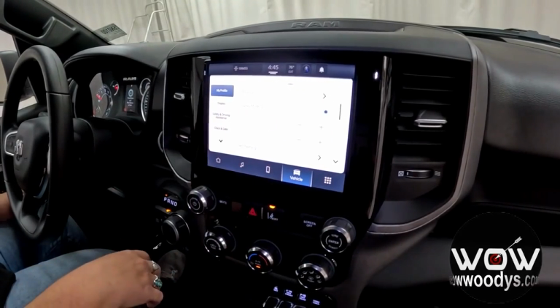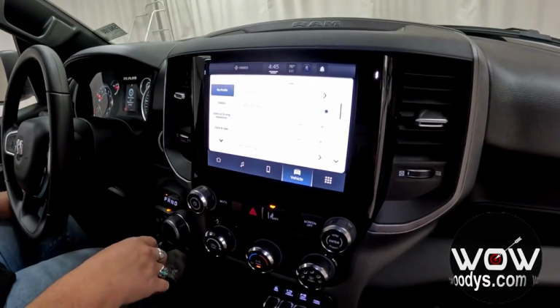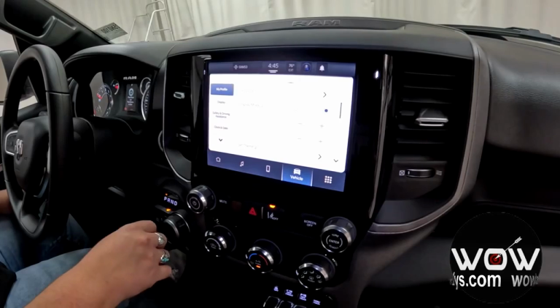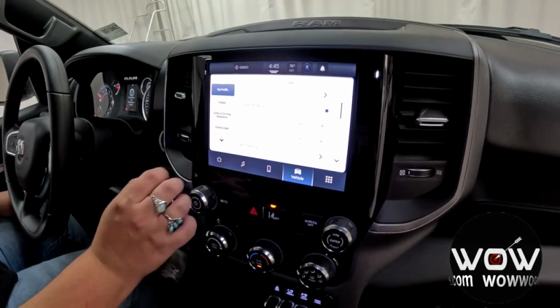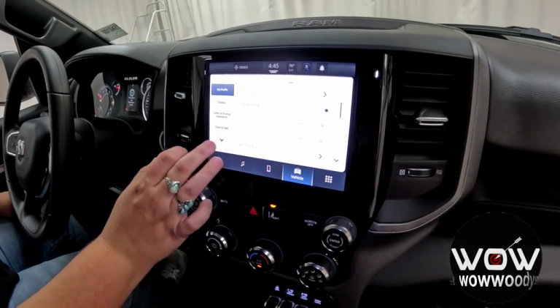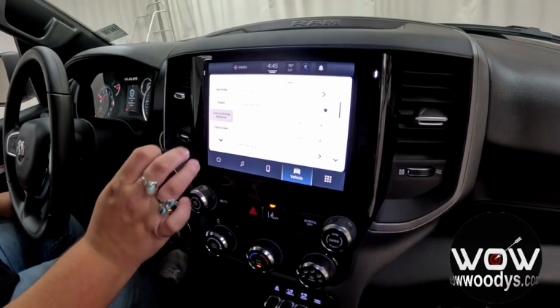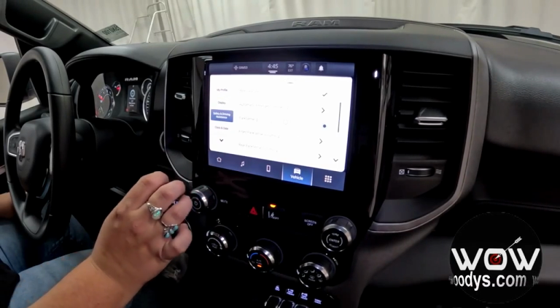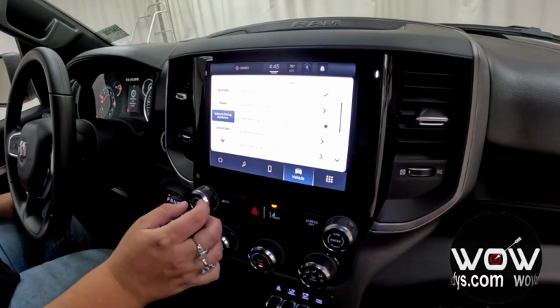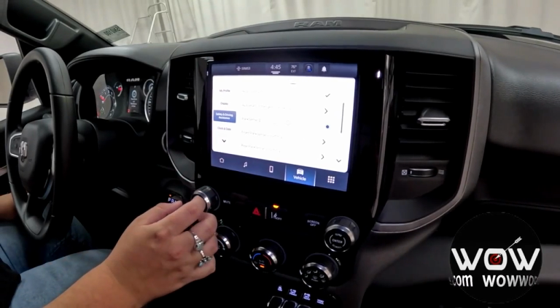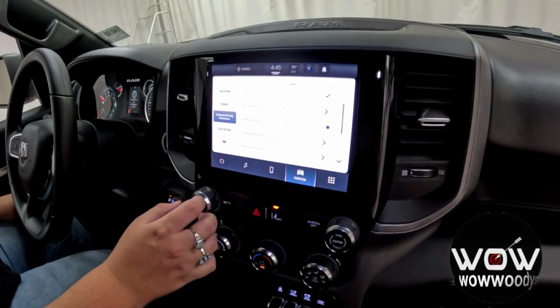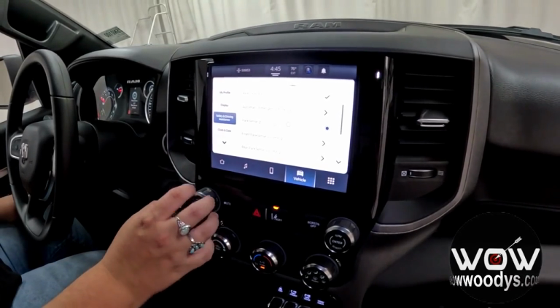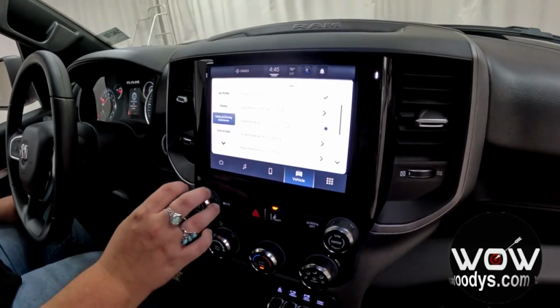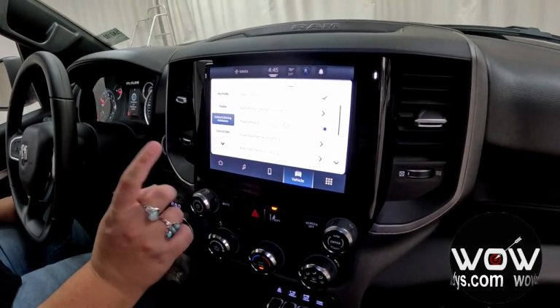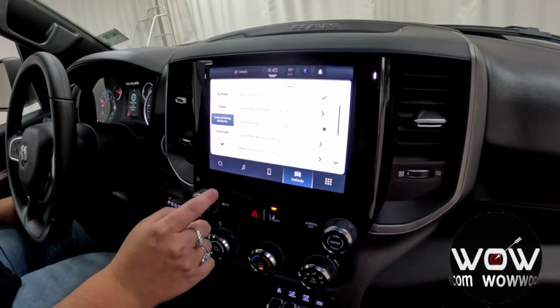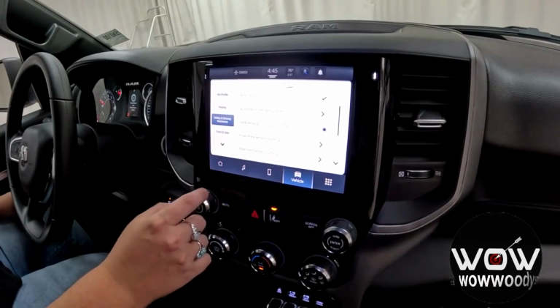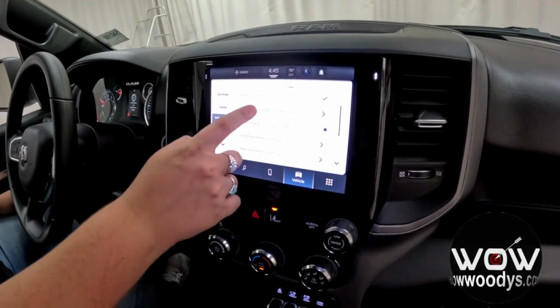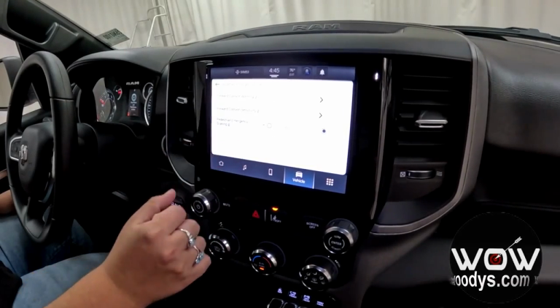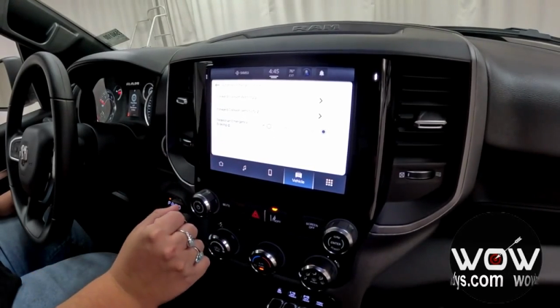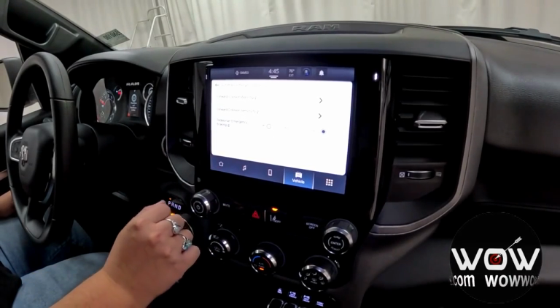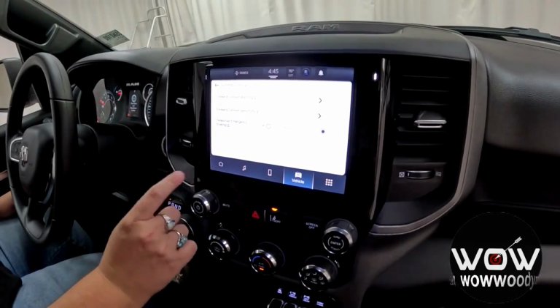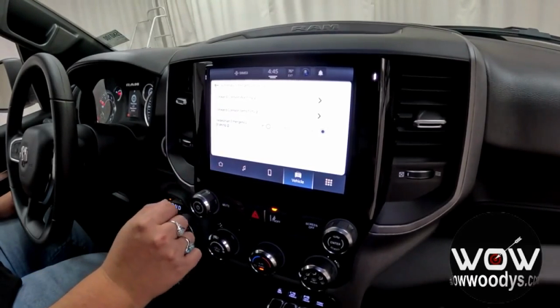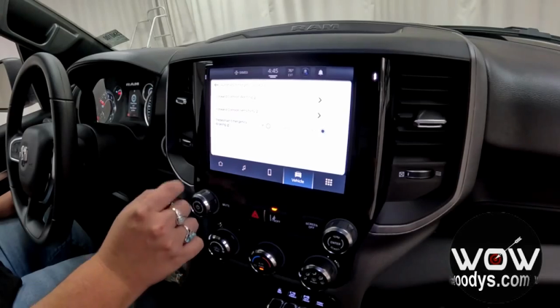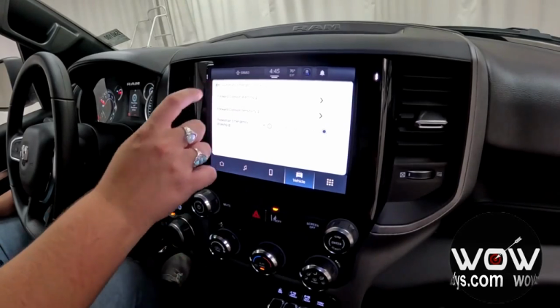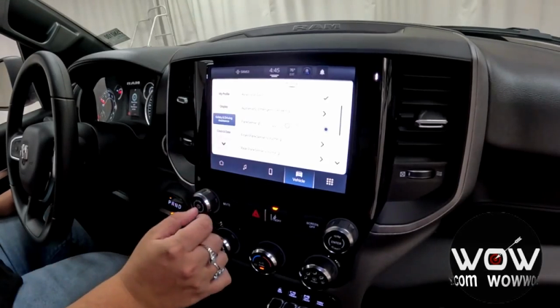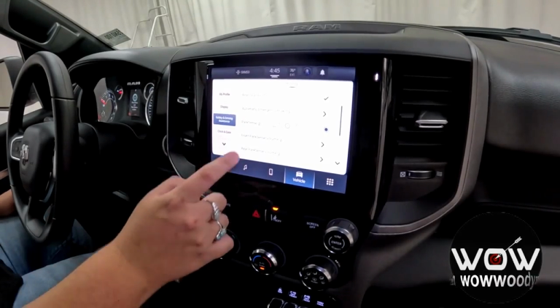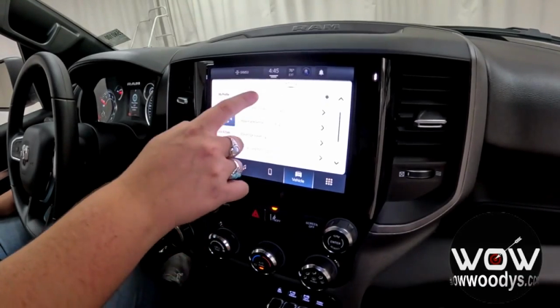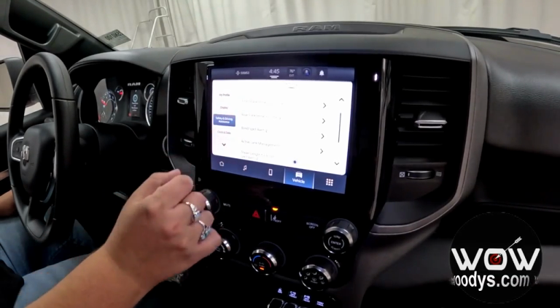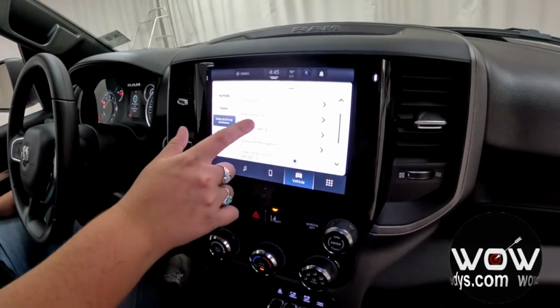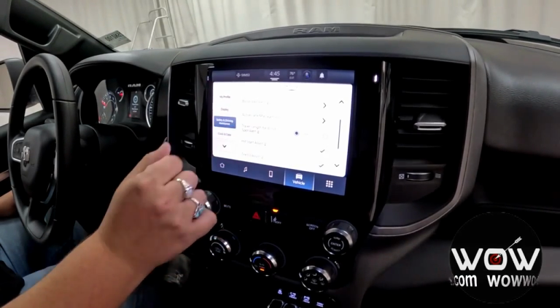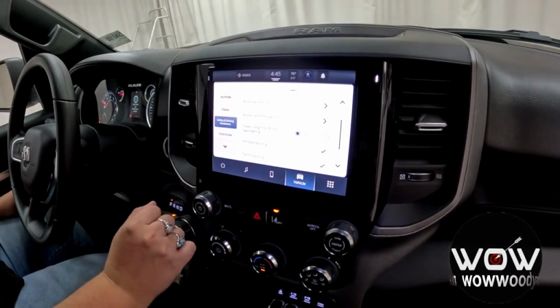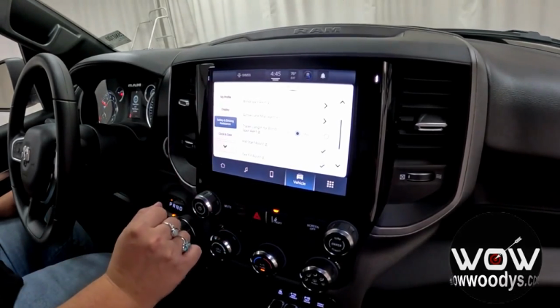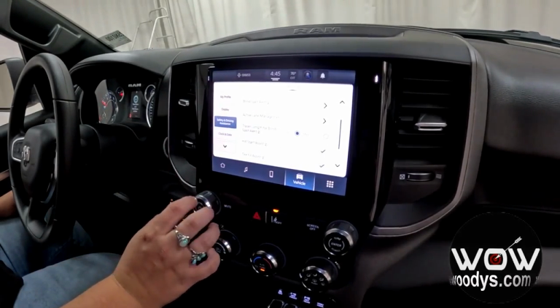Here are all of your different settings that you can customize. Here is your safety and driving assistance page — you do have rear seat alert, automatic emergency braking which gives you forward collision warning, front and rear park assist, and active lane management.